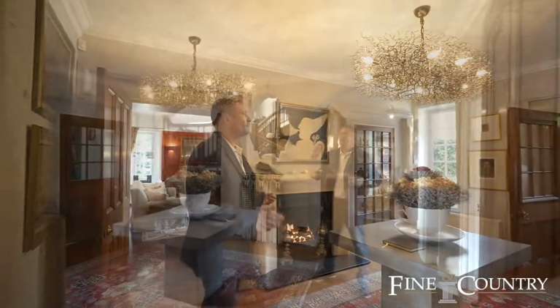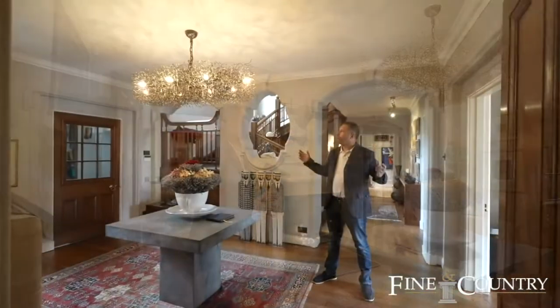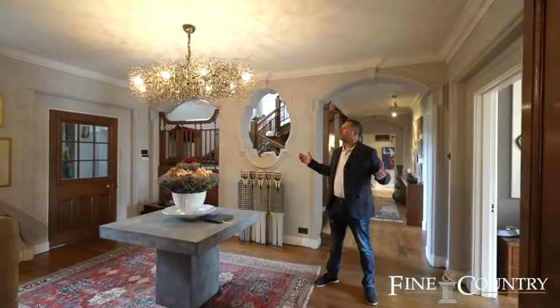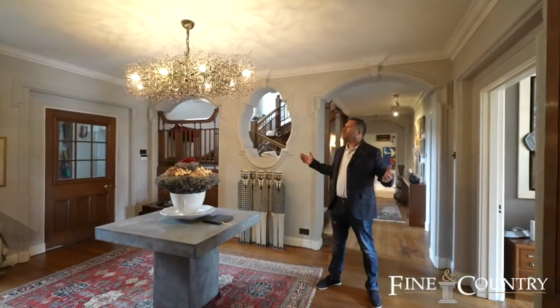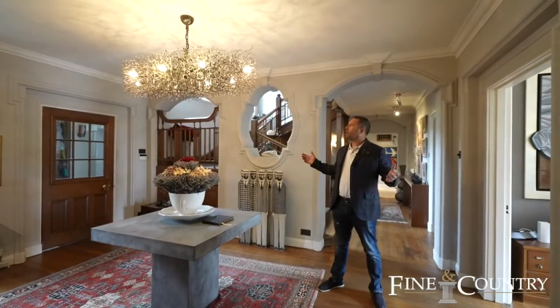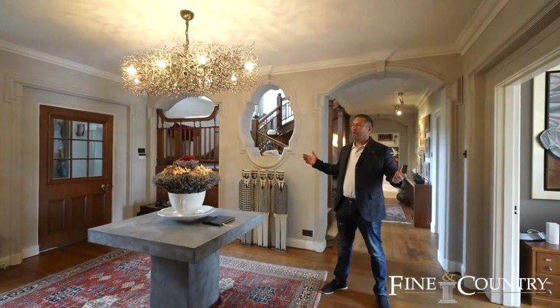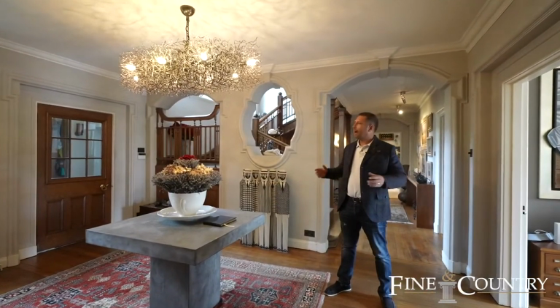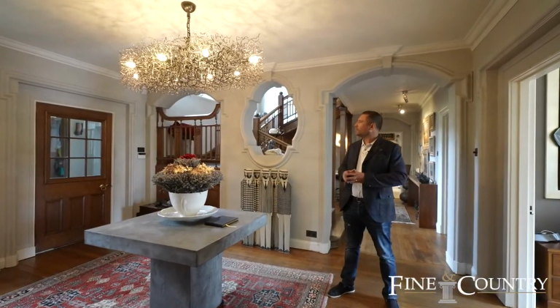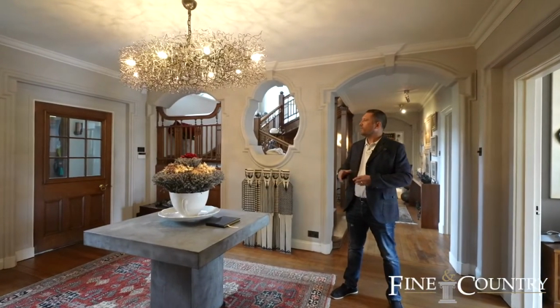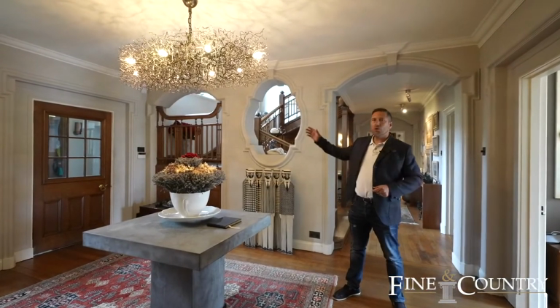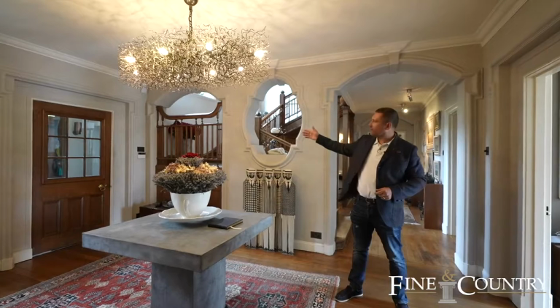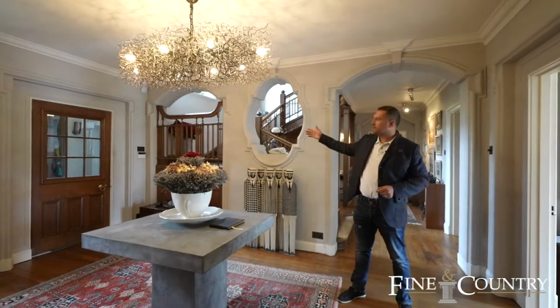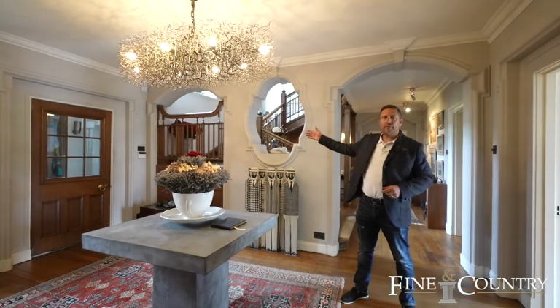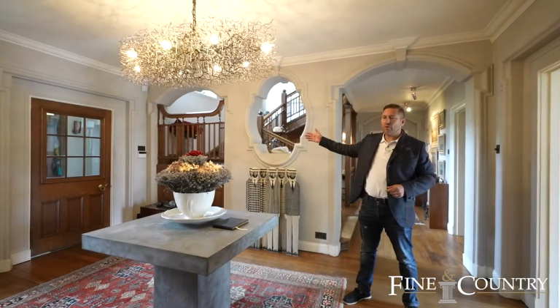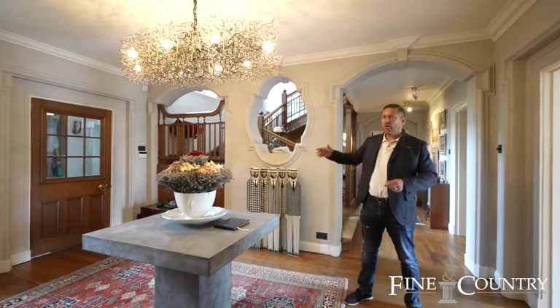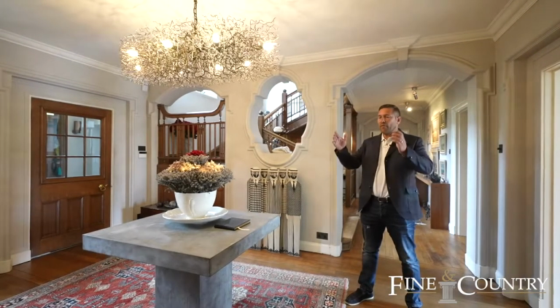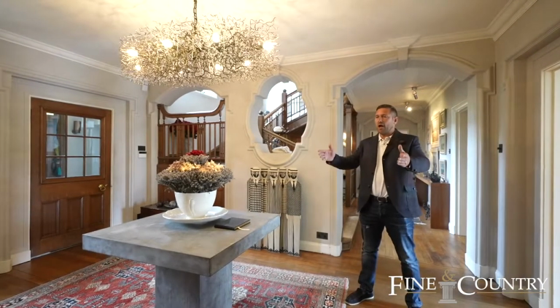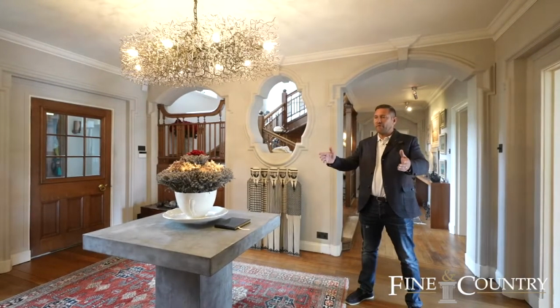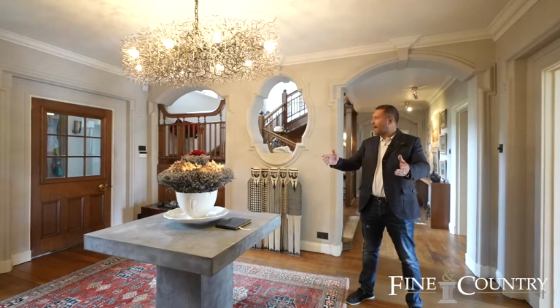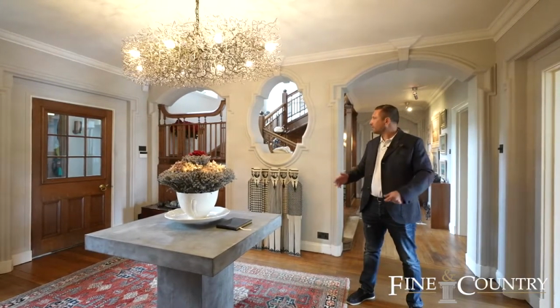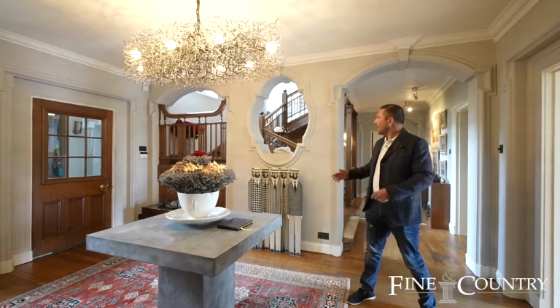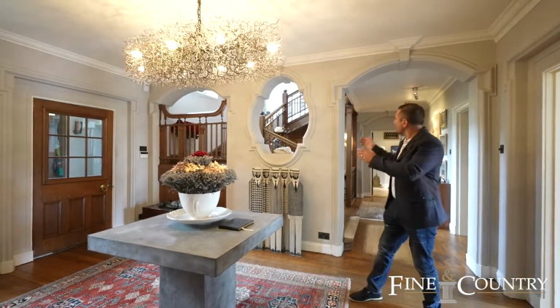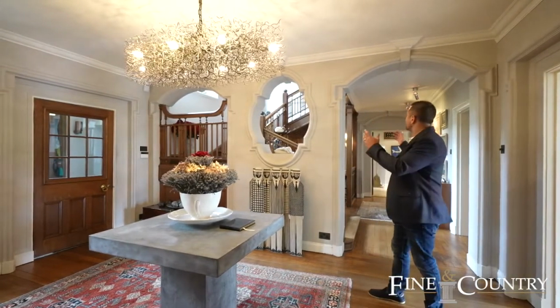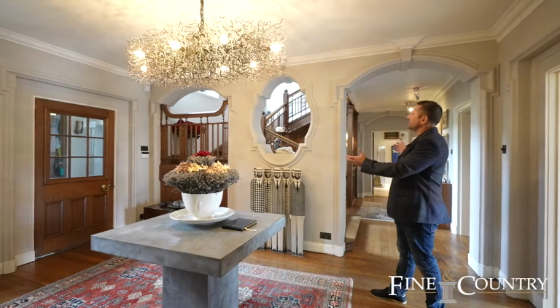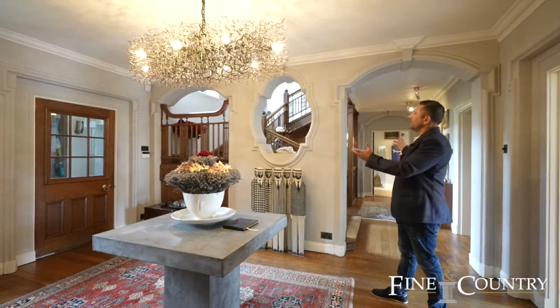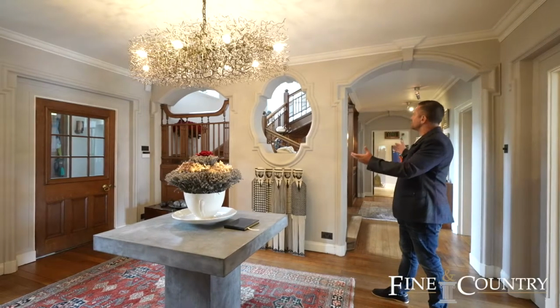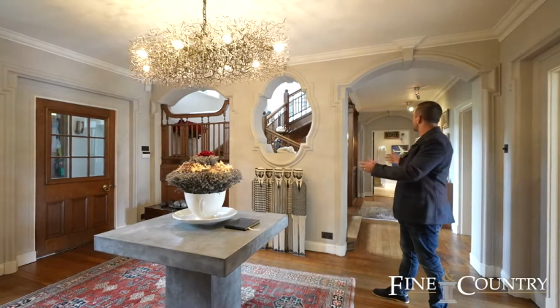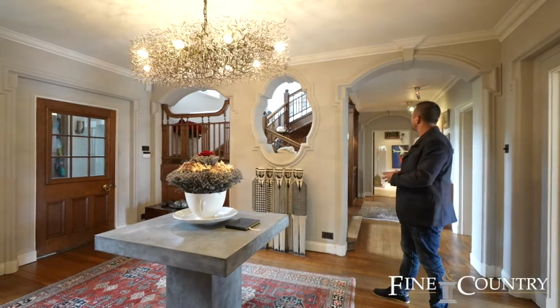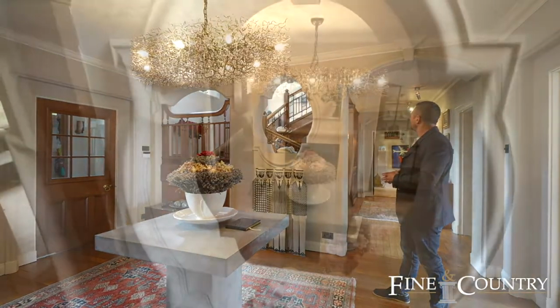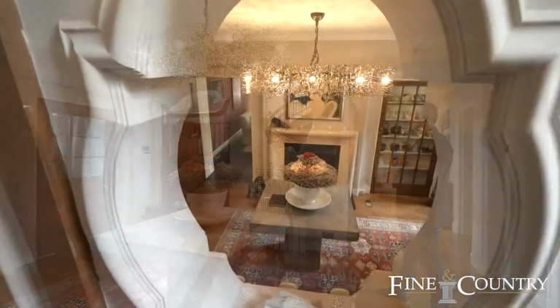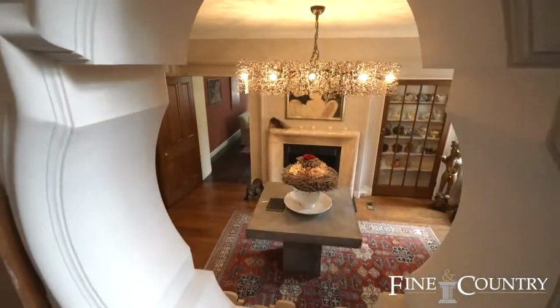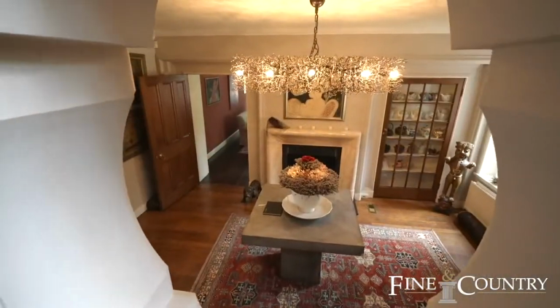What an entrance hall we're in now, with the water closet by the front door. We've got the open fireplace and look at this fantastic oak staircase. What an entrance.